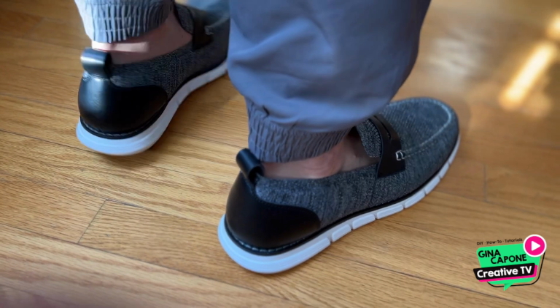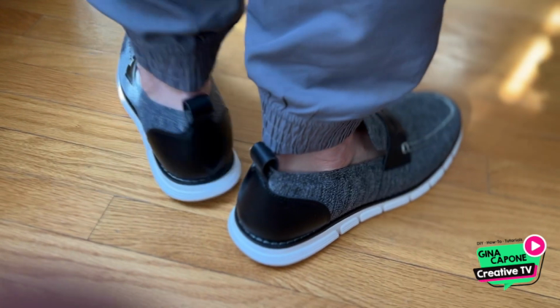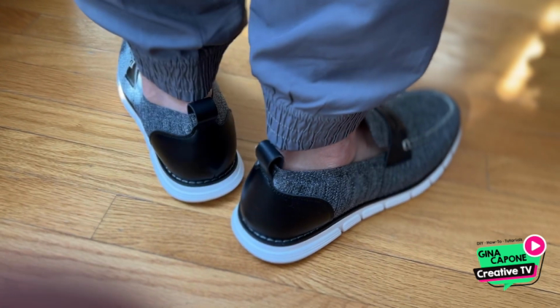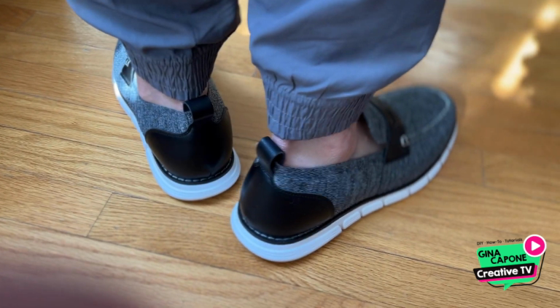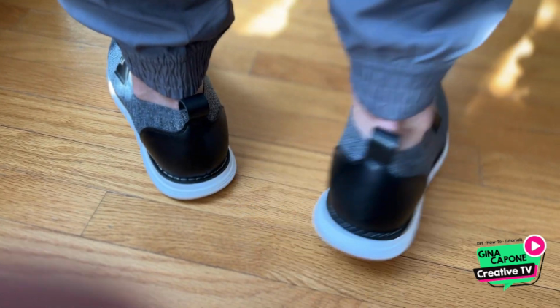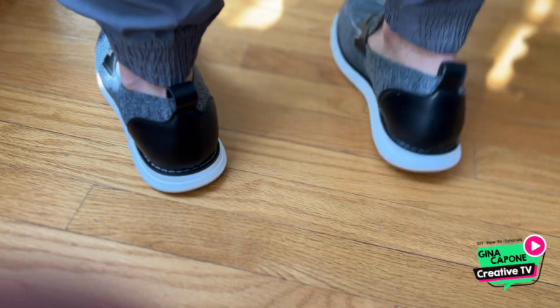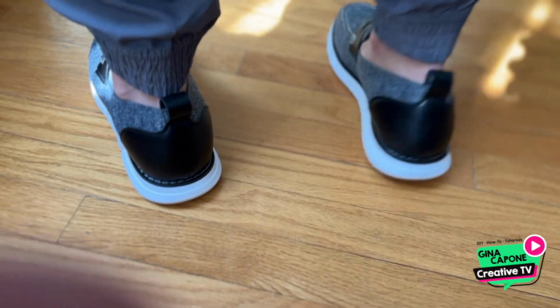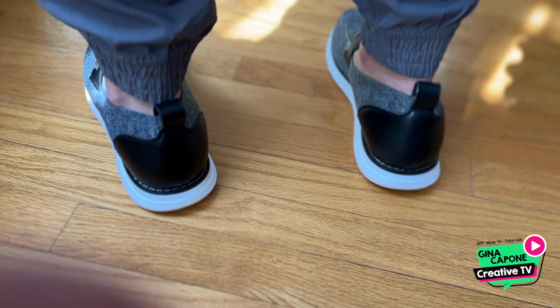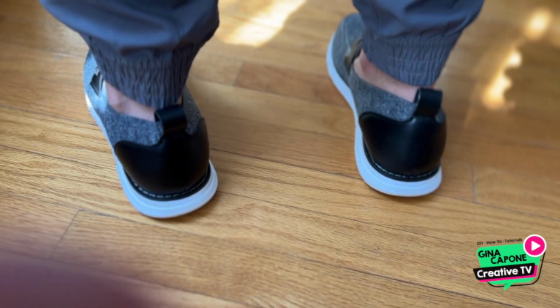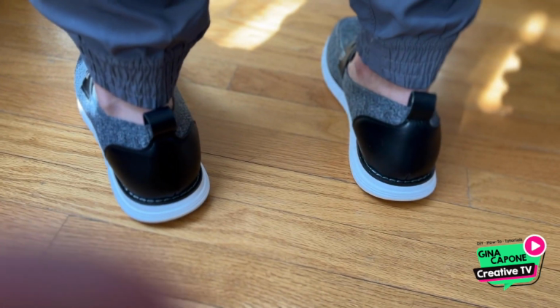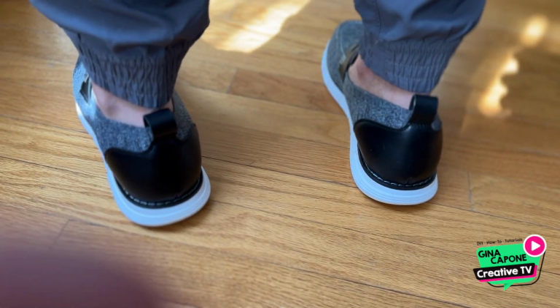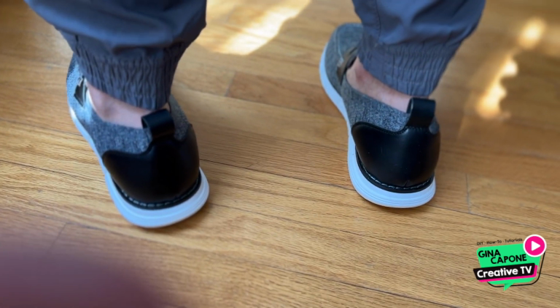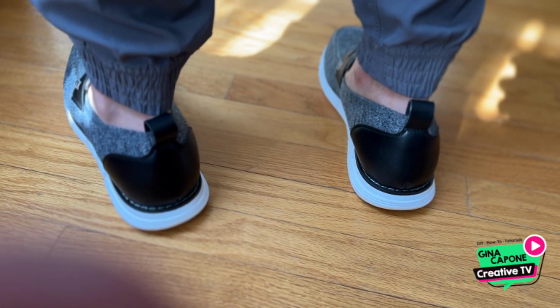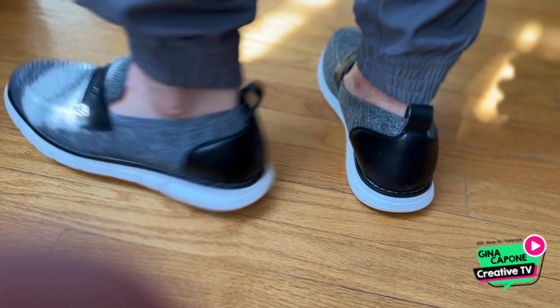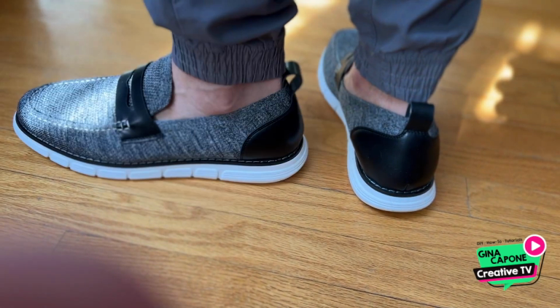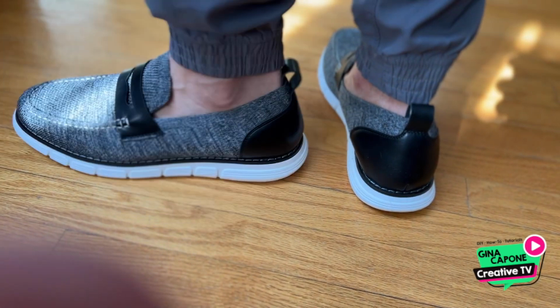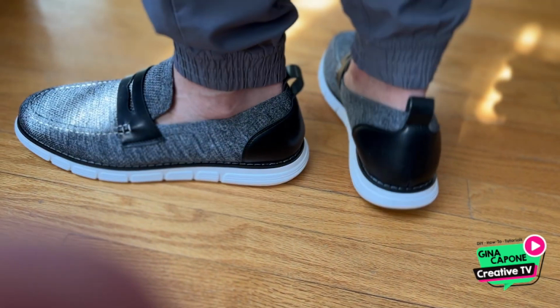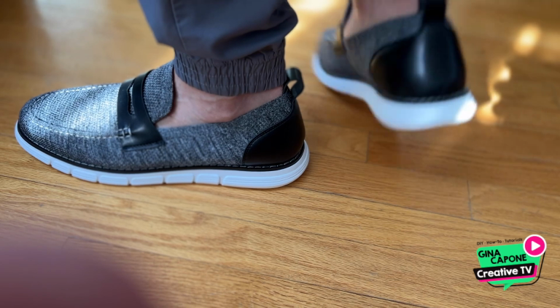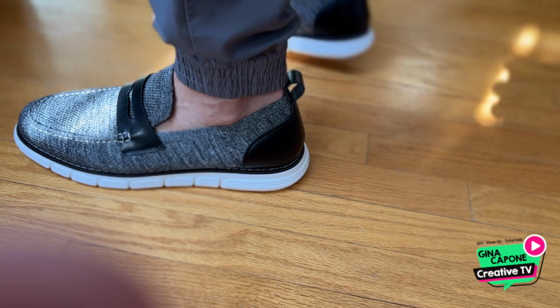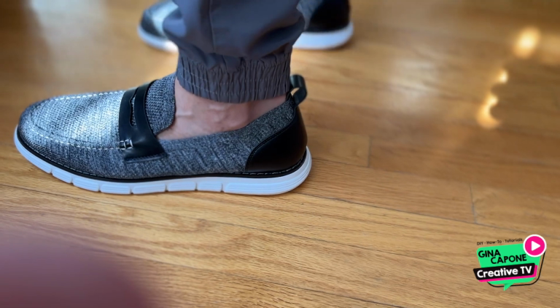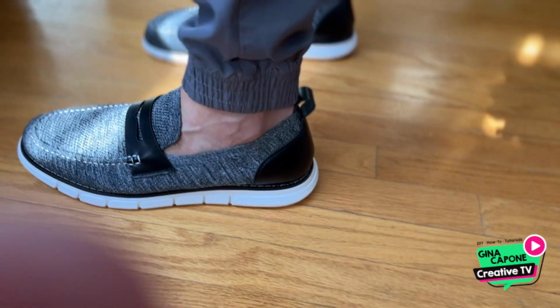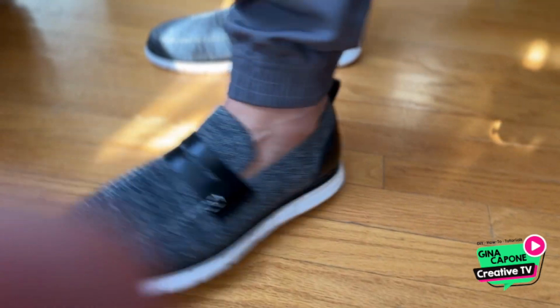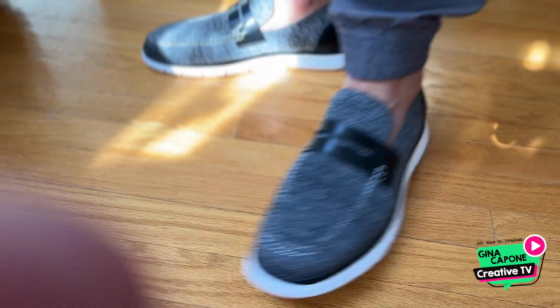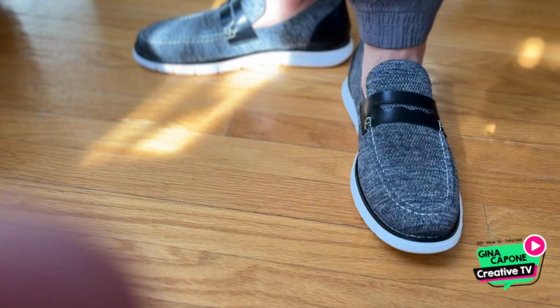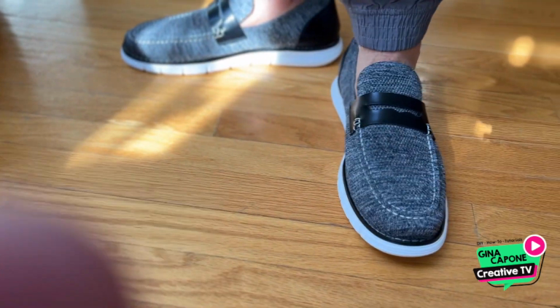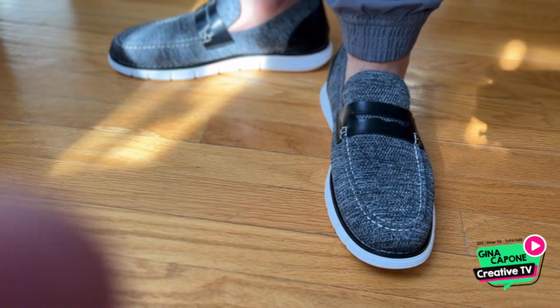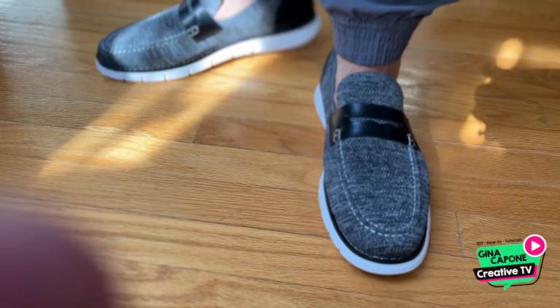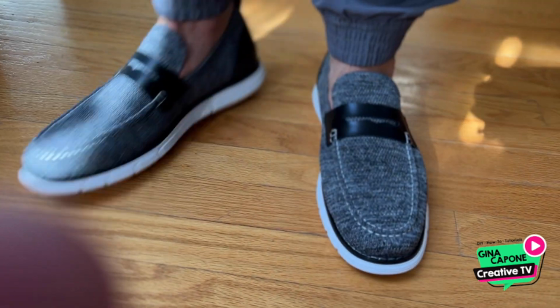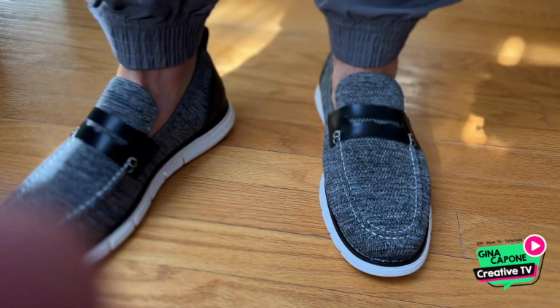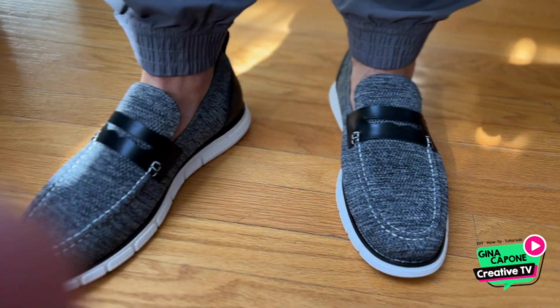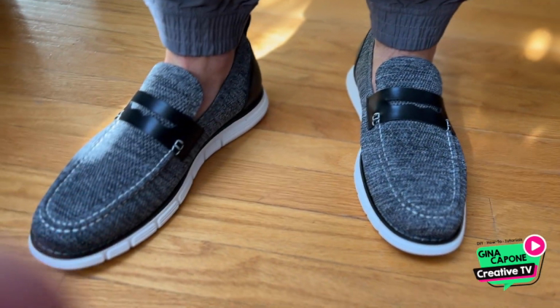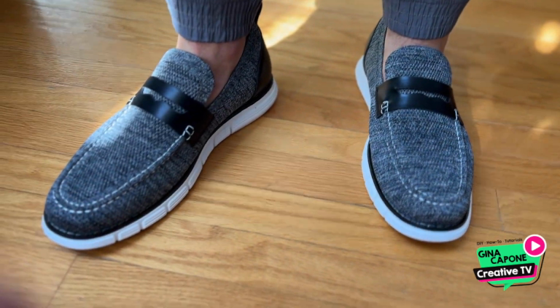The loafers are built to last, combining a durable rubber outsole for flexibility and grip. Their casual style makes them versatile for any occasion.